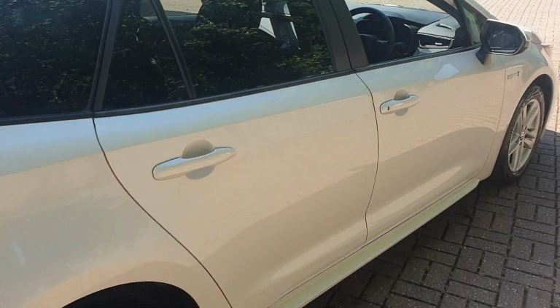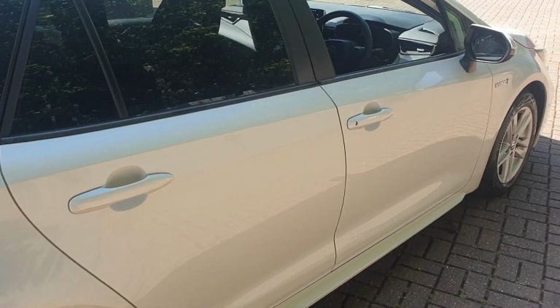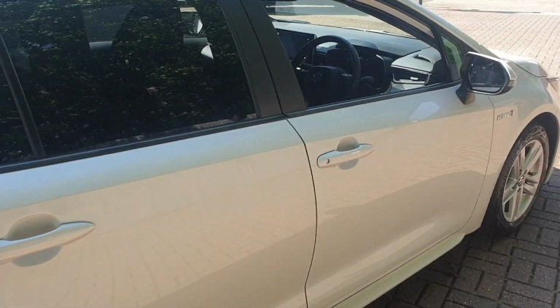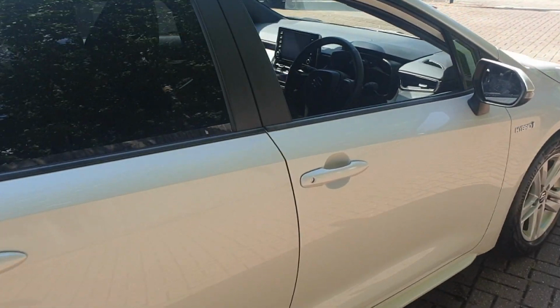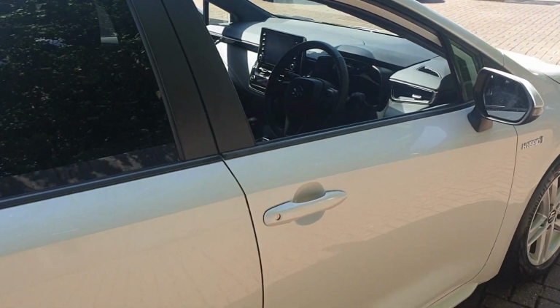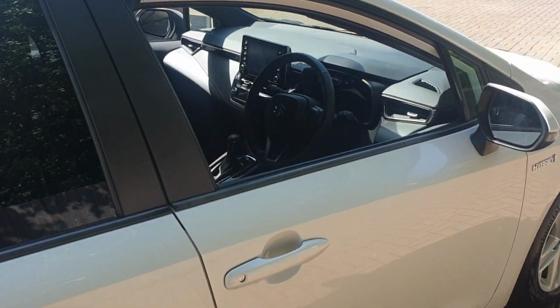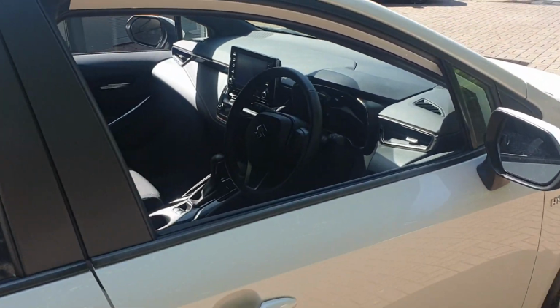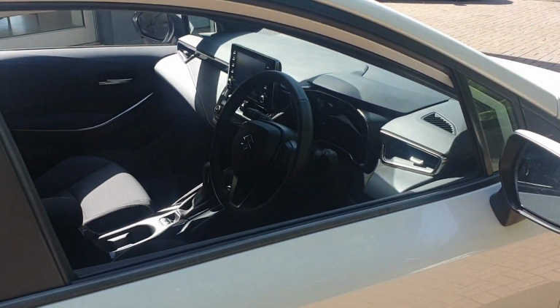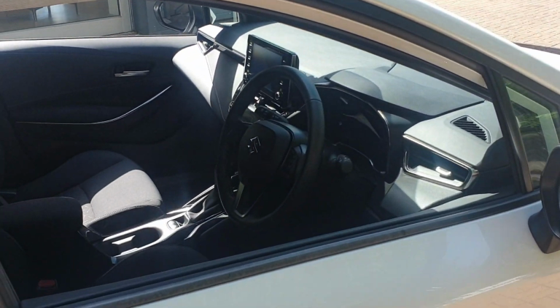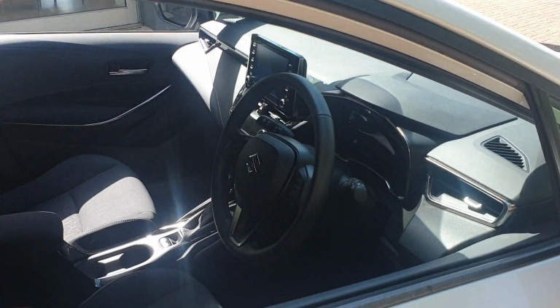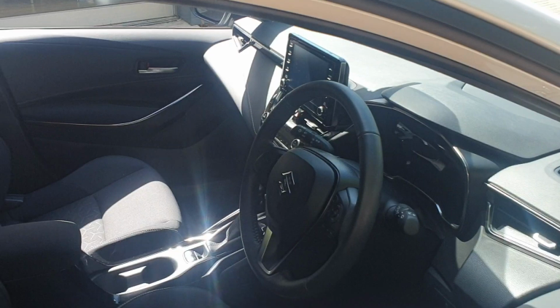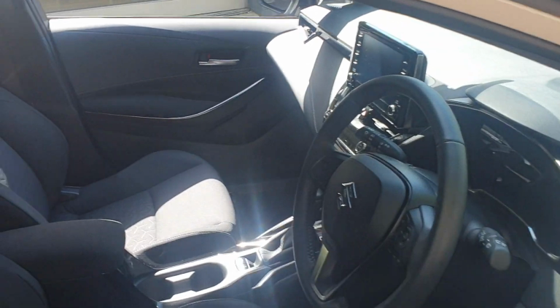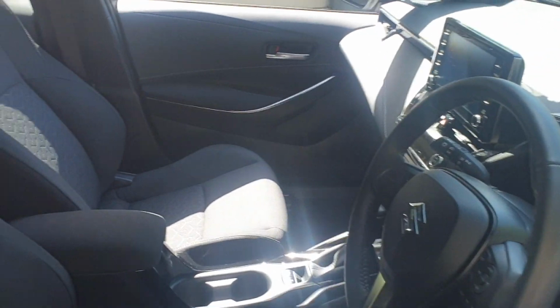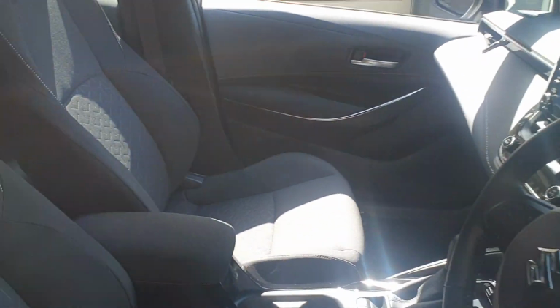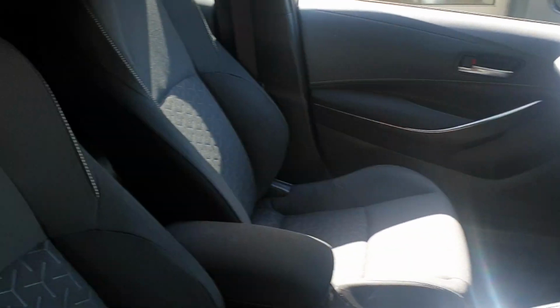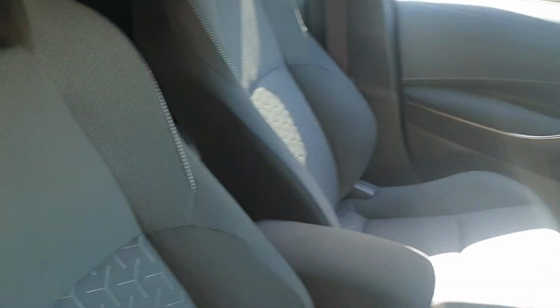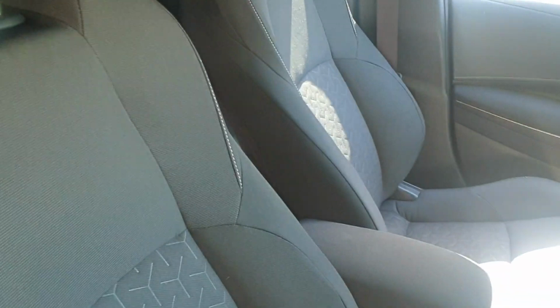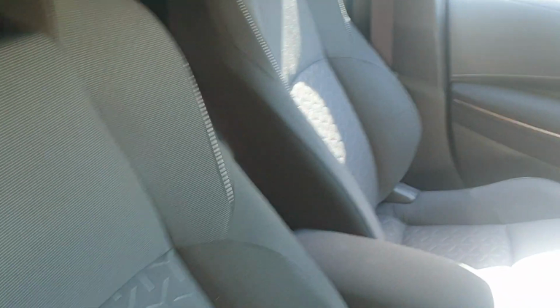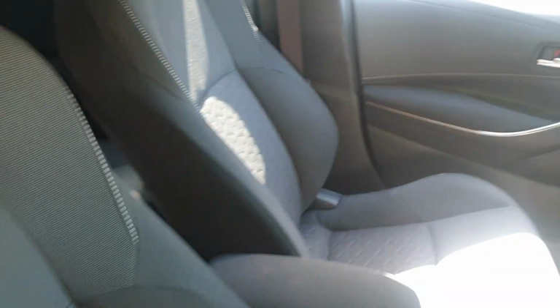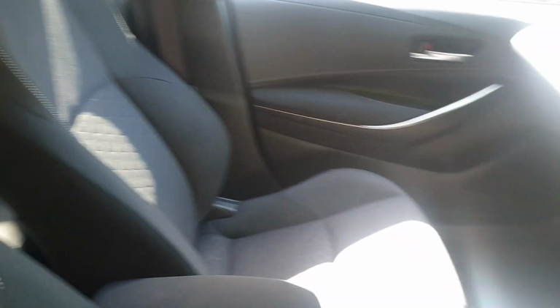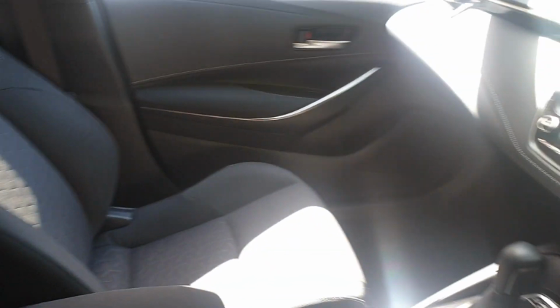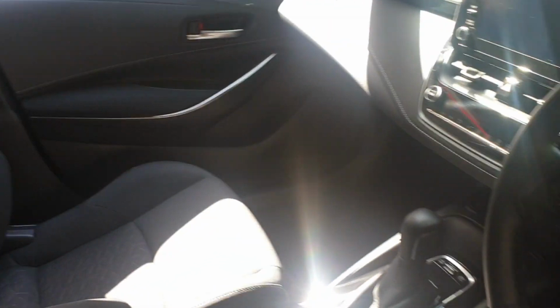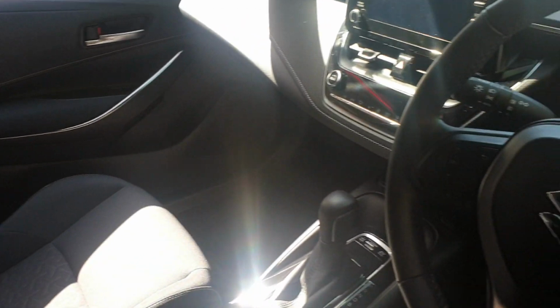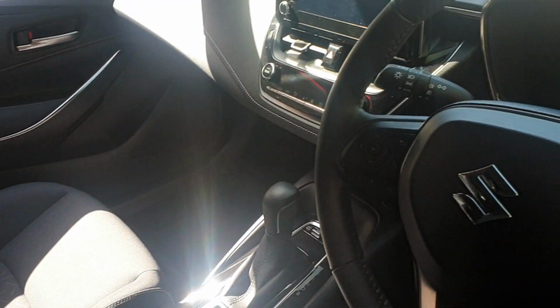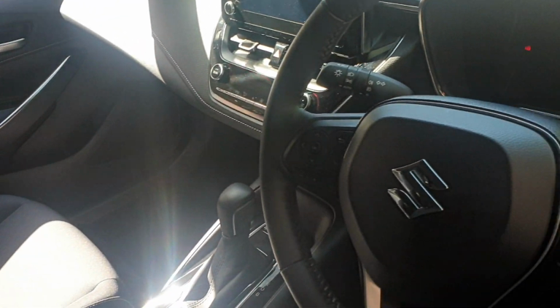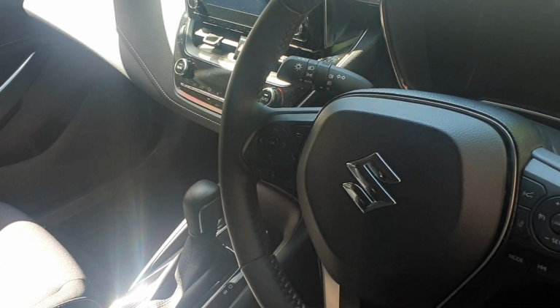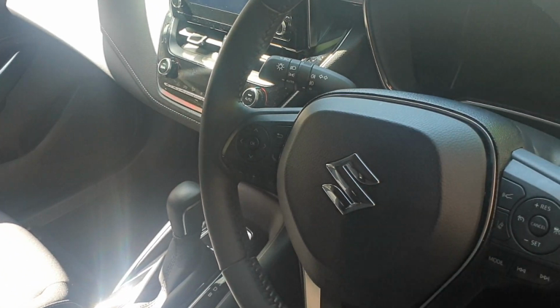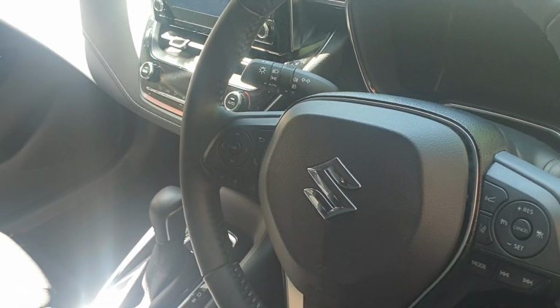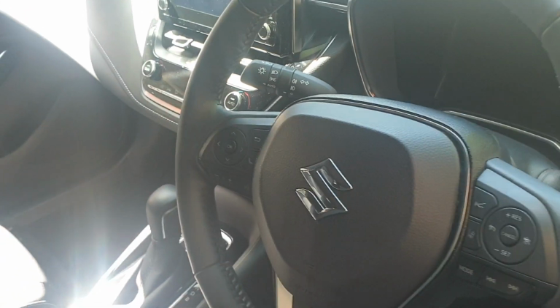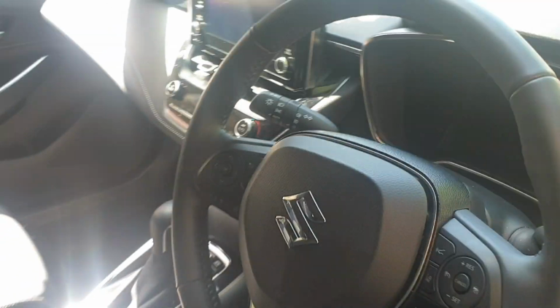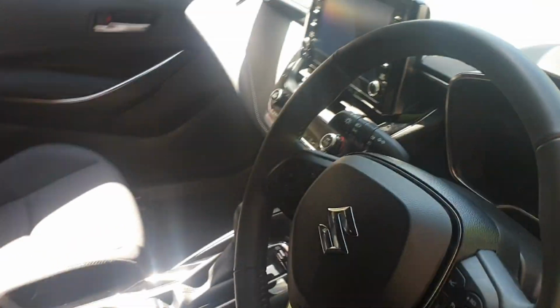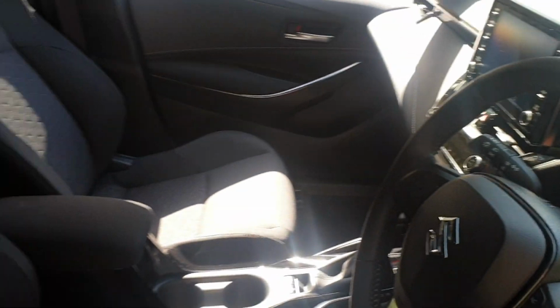It also comes with retractable electric wing mirrors, and it's automatic. It has heated front seats and controls on the steering wheel for your phone and the stereo itself.